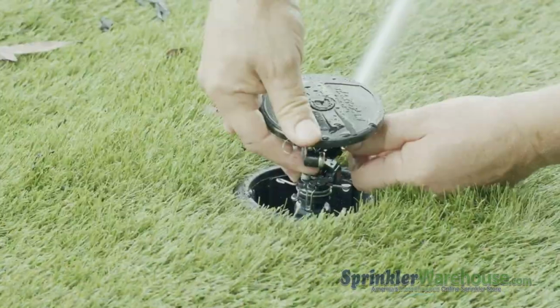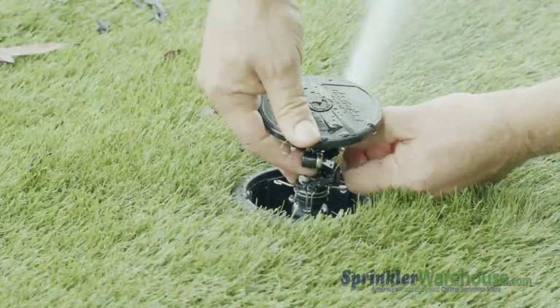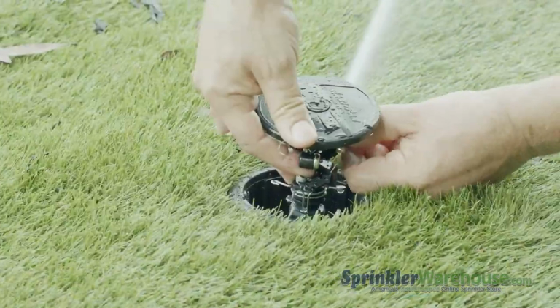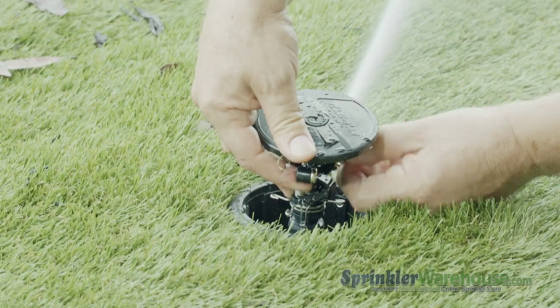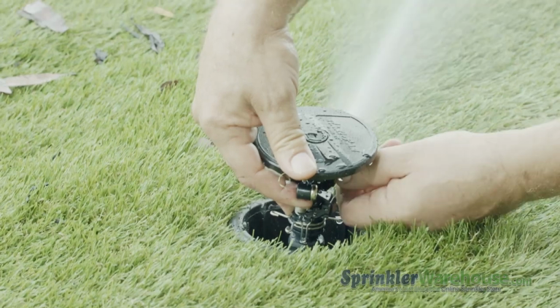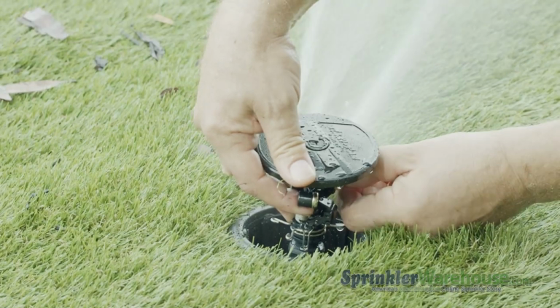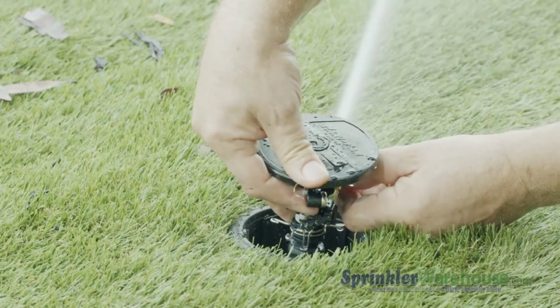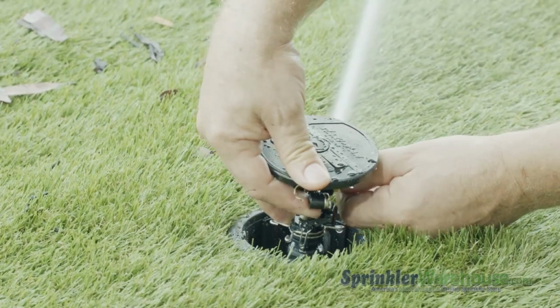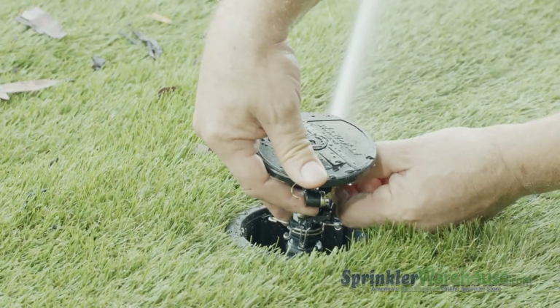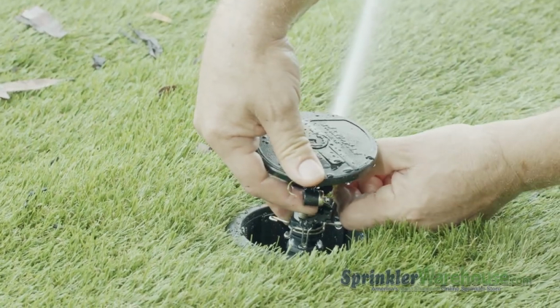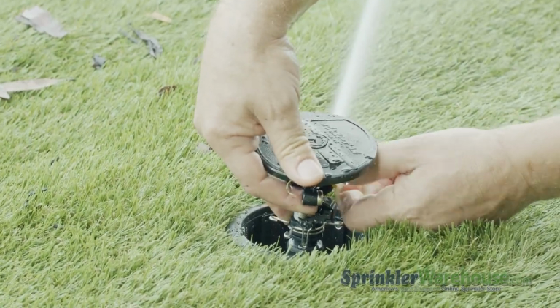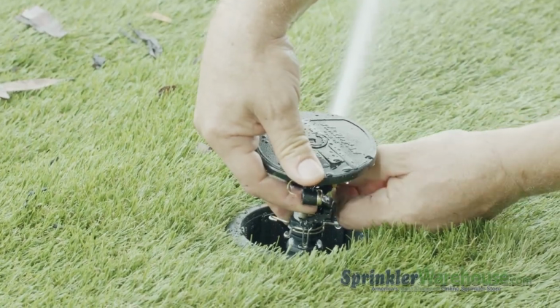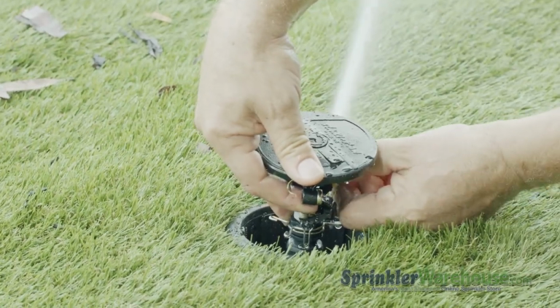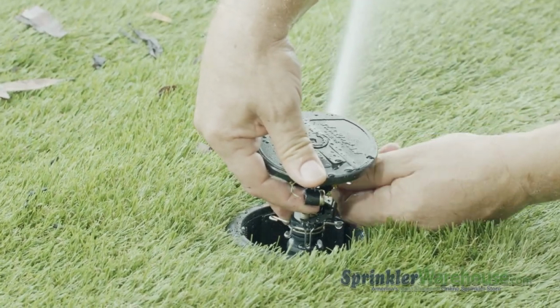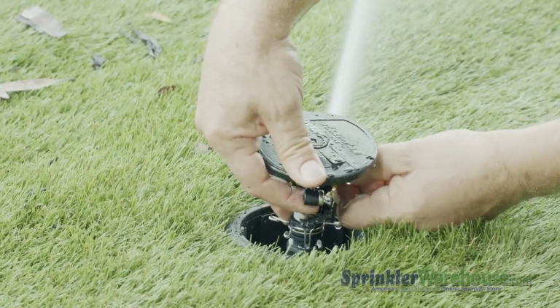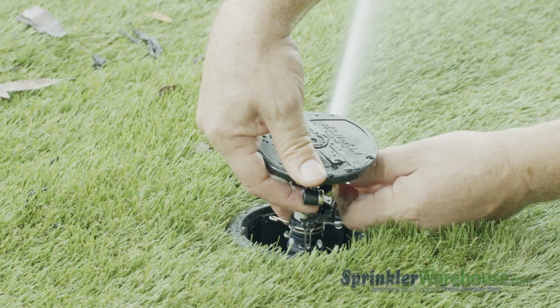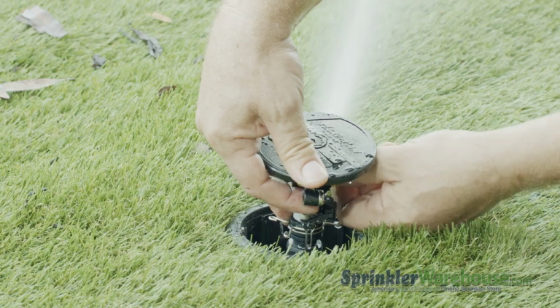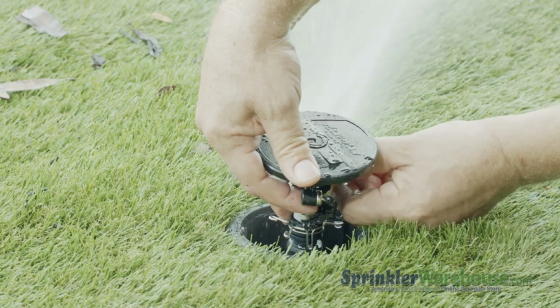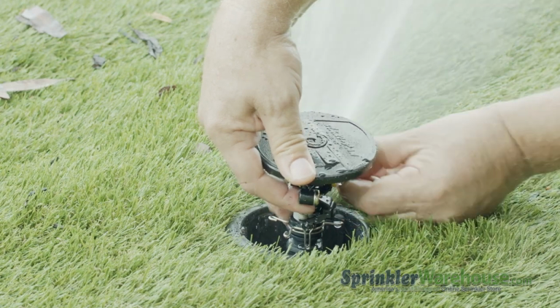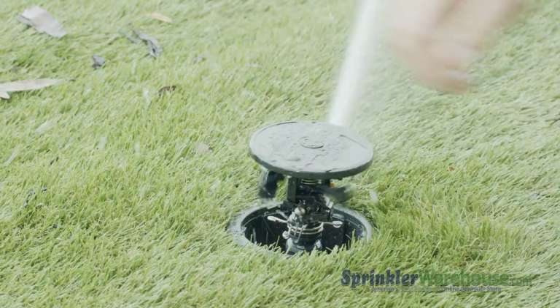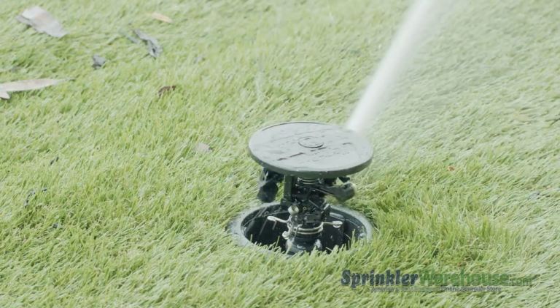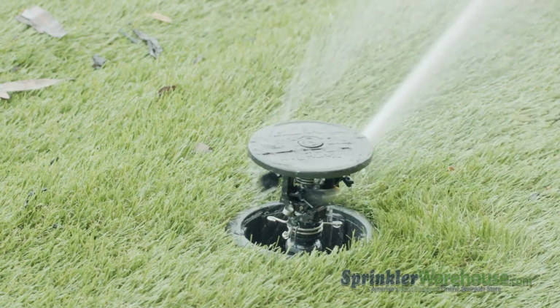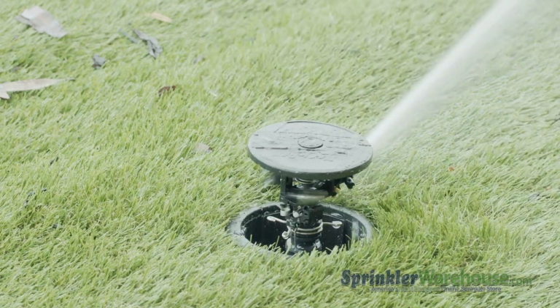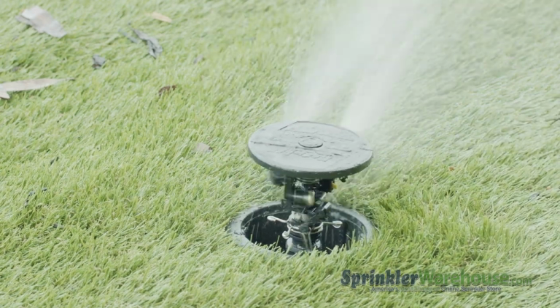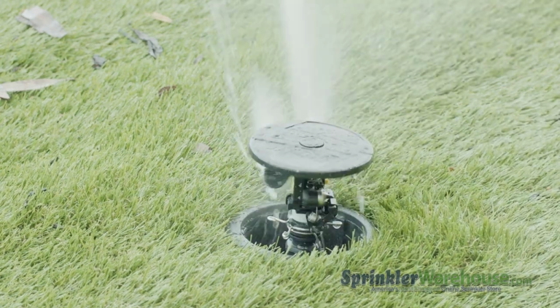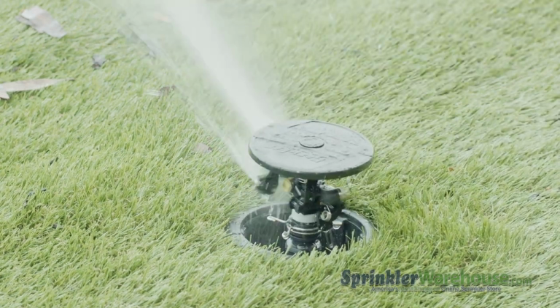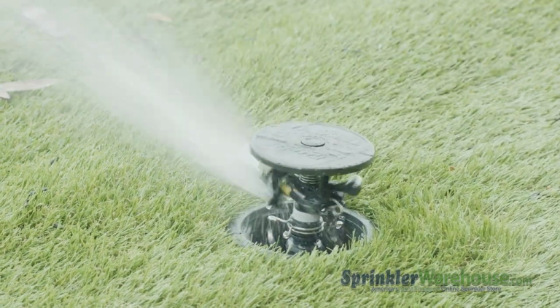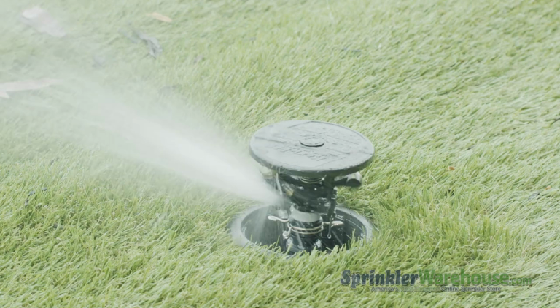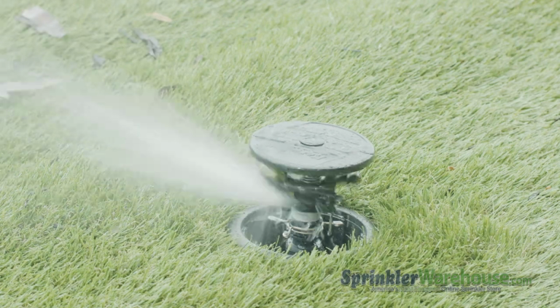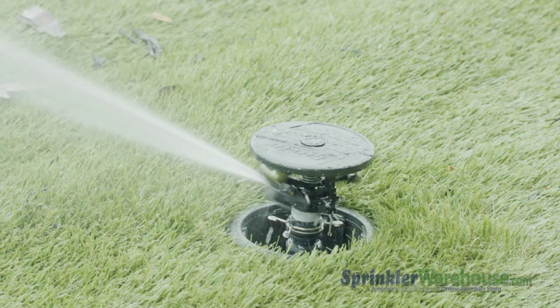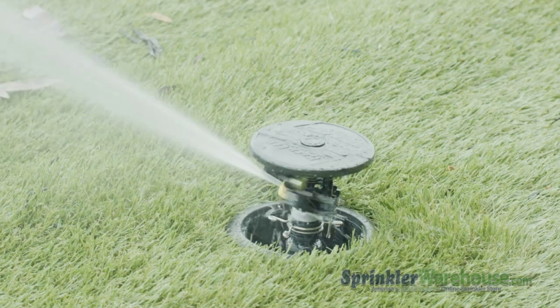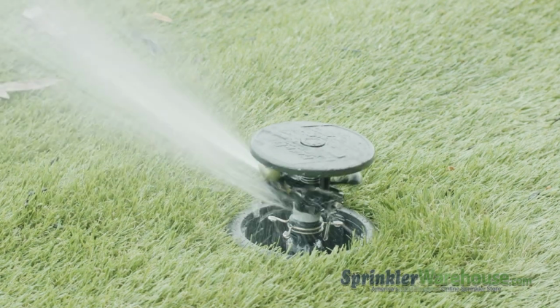You can adjust the diffusion screw to shorten or lengthen the watering distance, also called the radius. The diffusion screw also breaks up the spray to create a more even watering pattern.